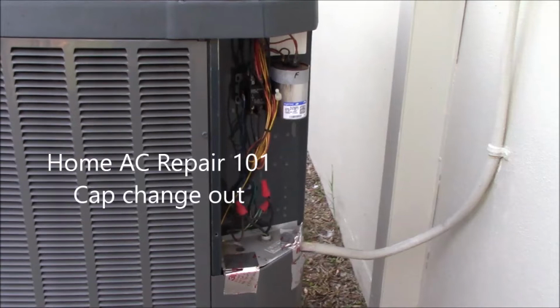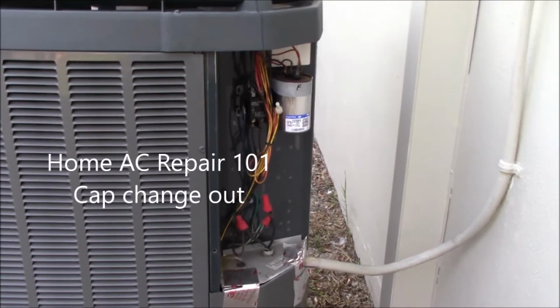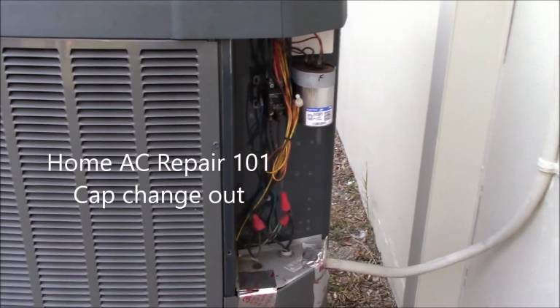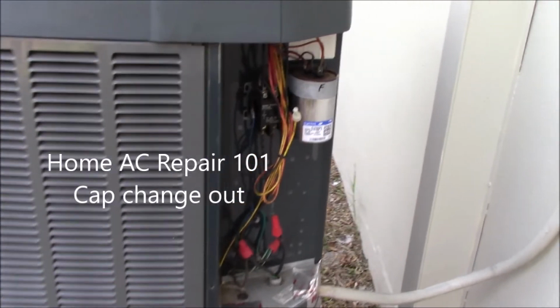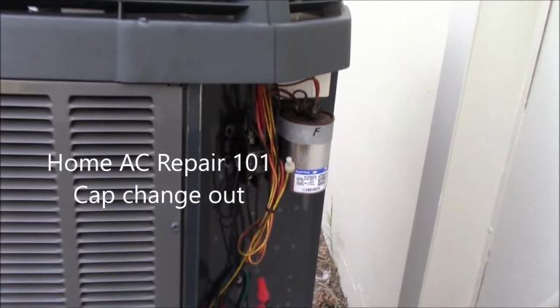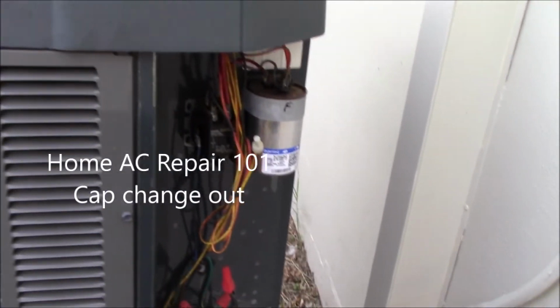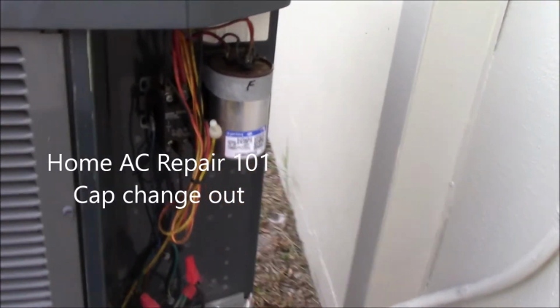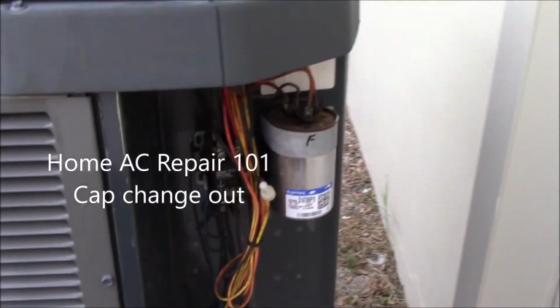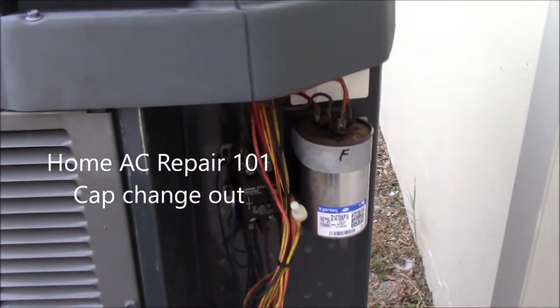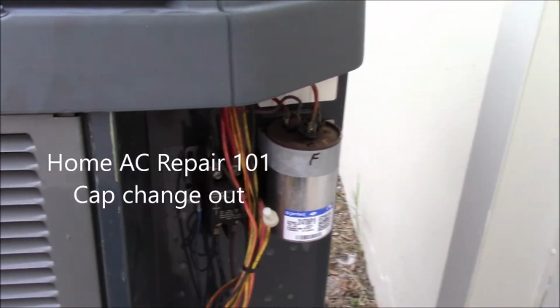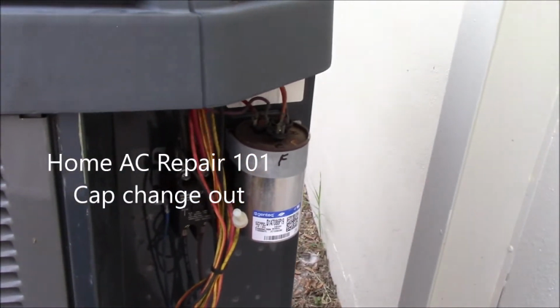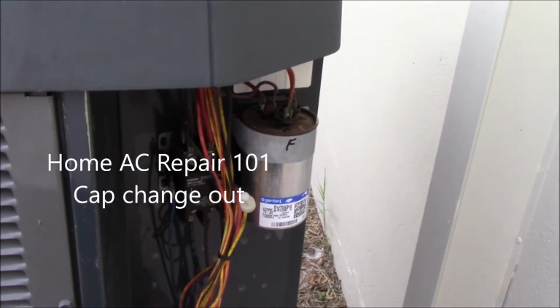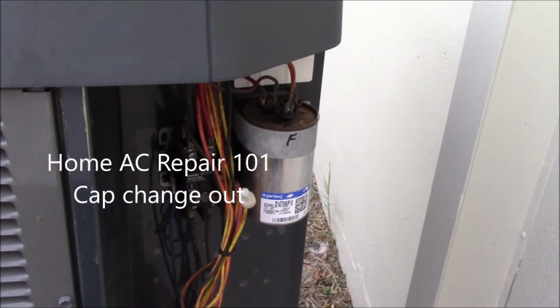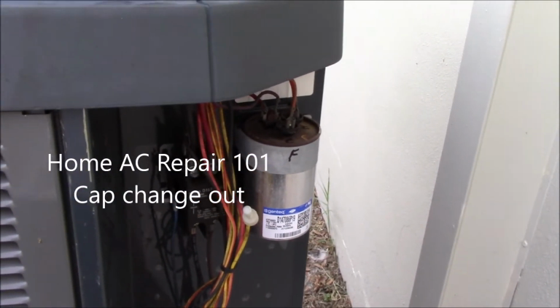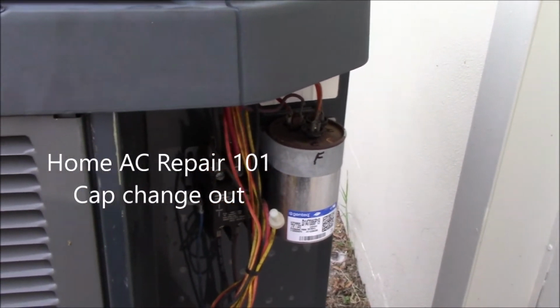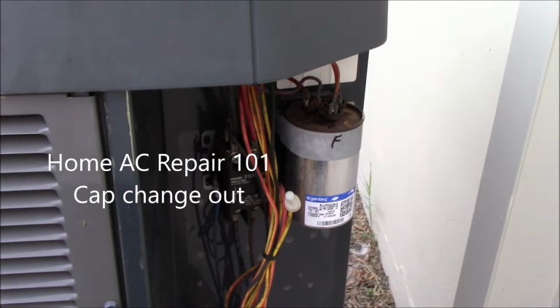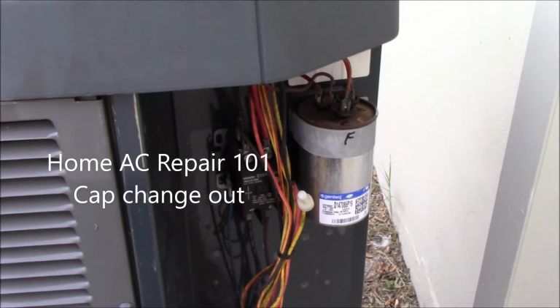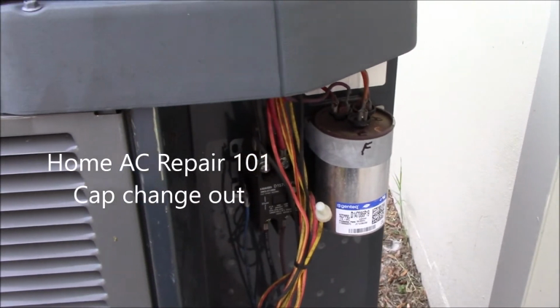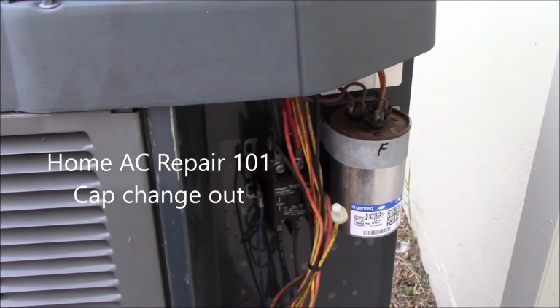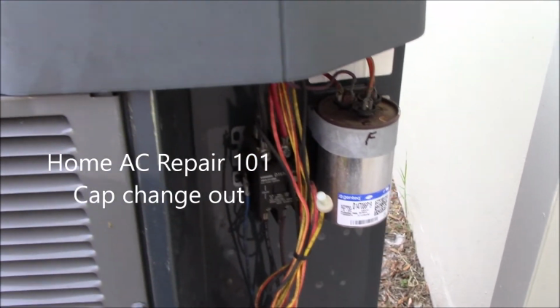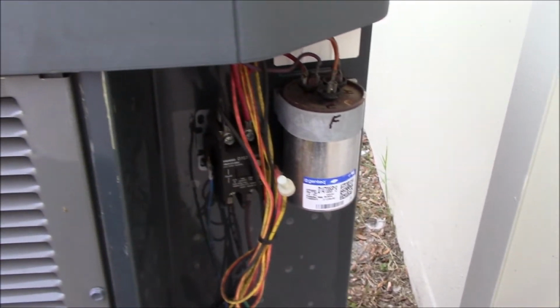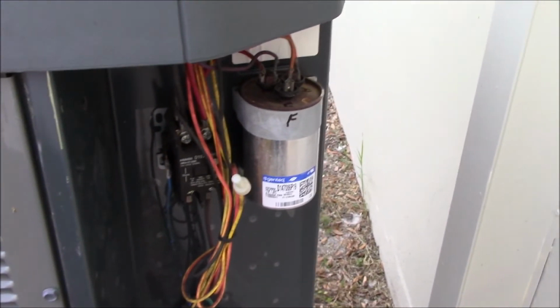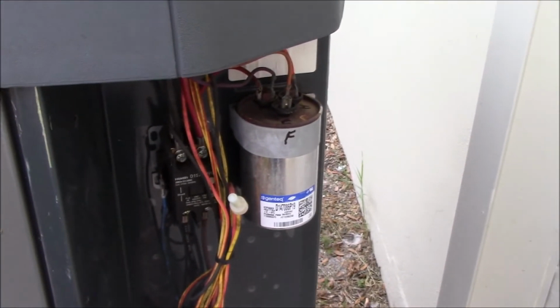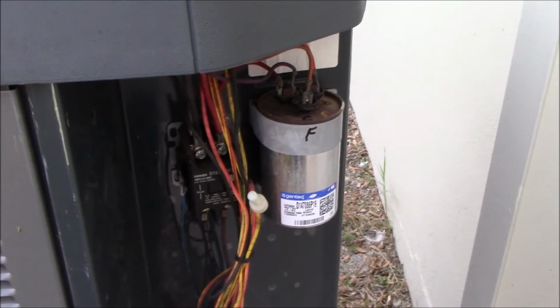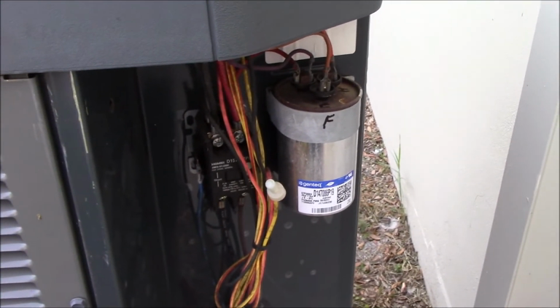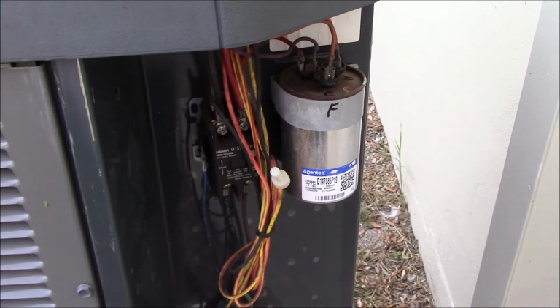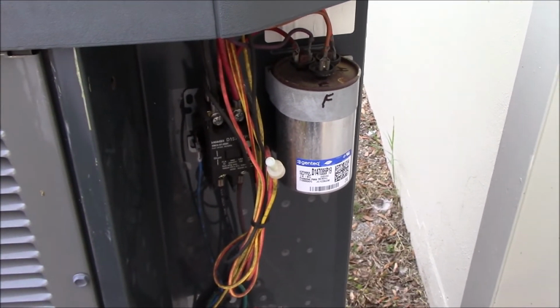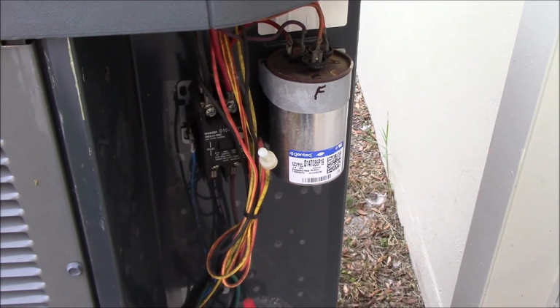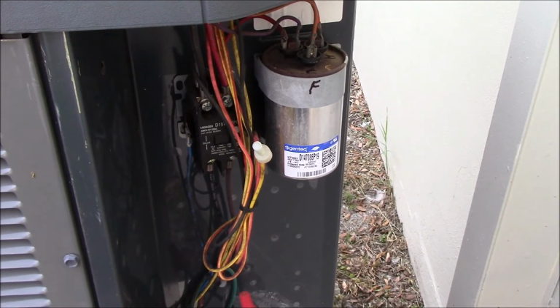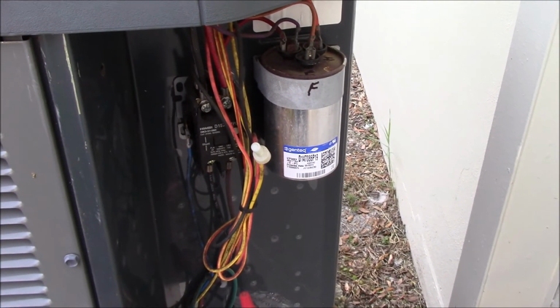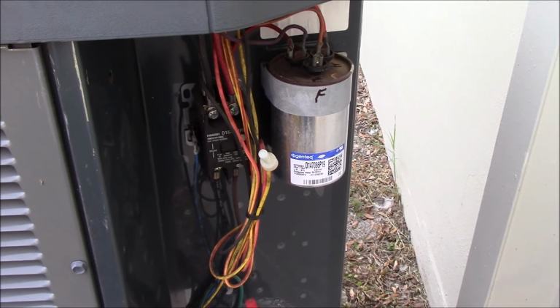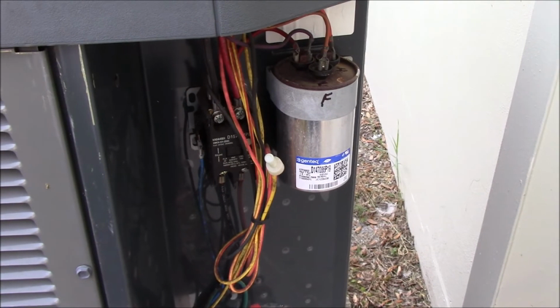Alright, this is the next project I have going on. The home AC unit stopped working, and I determined that it was the capacitor that's bad, so it's got to be changed out.